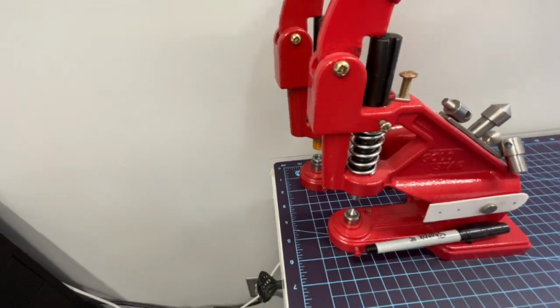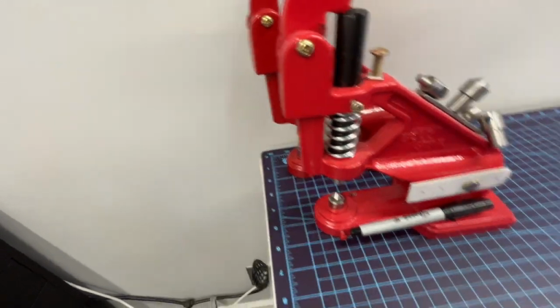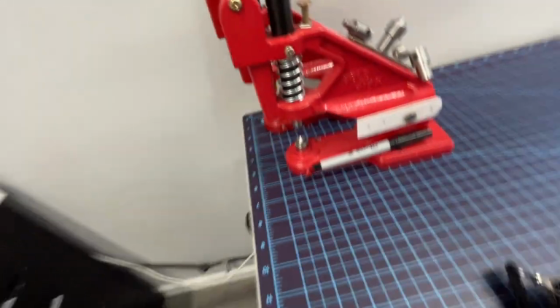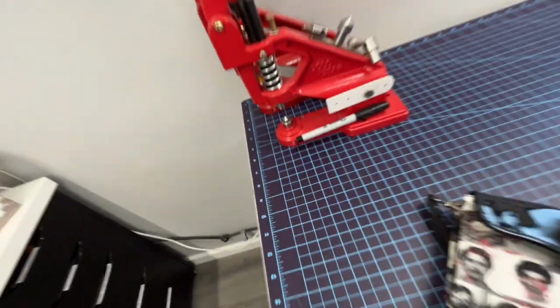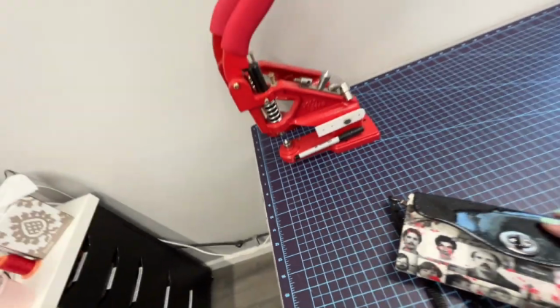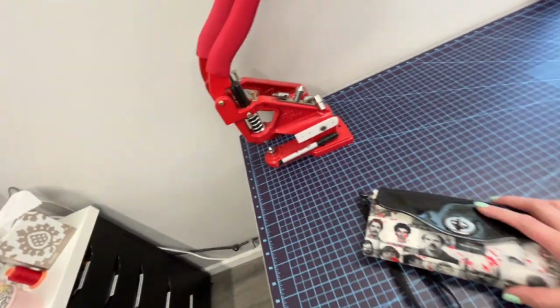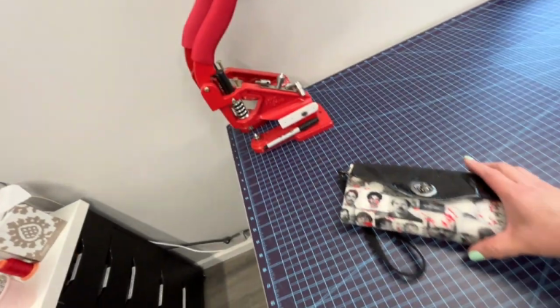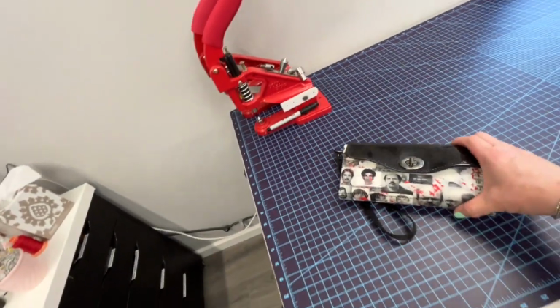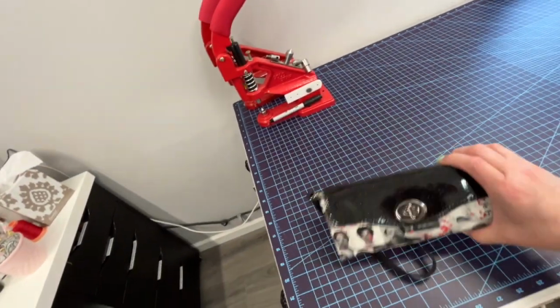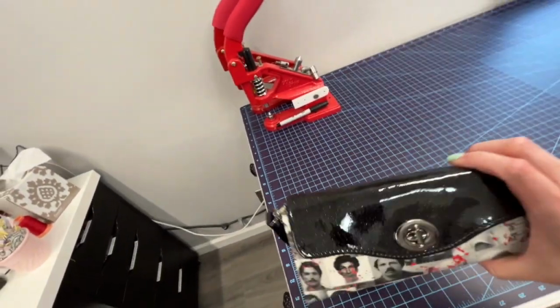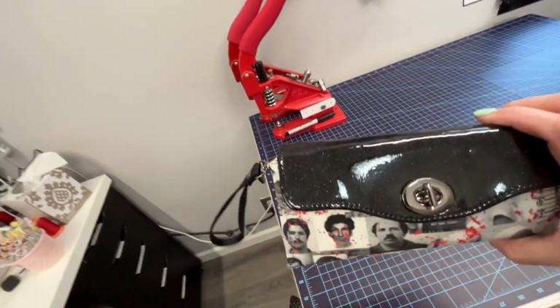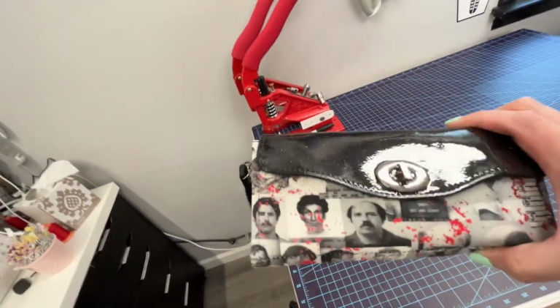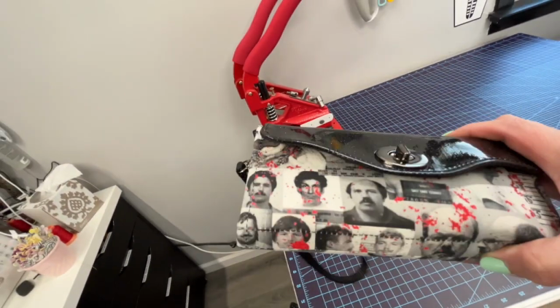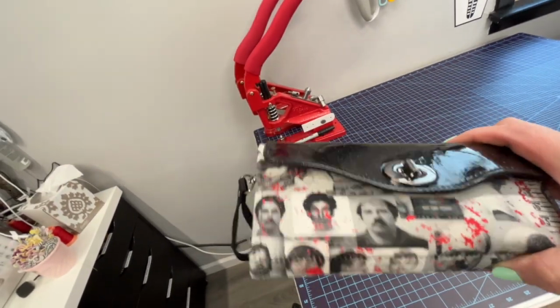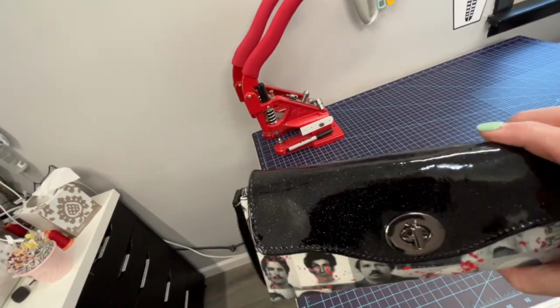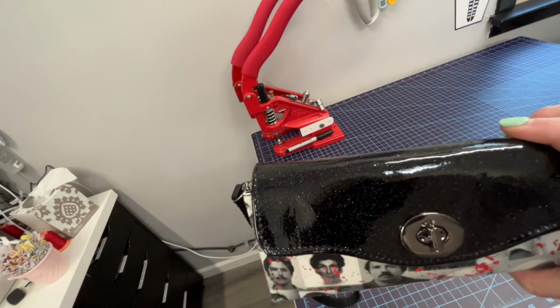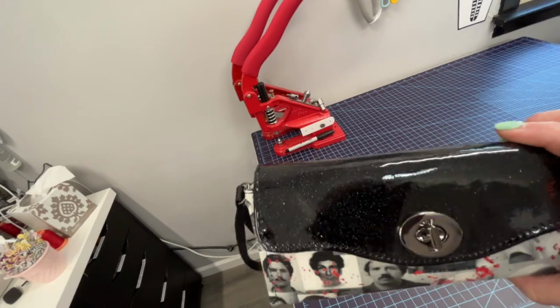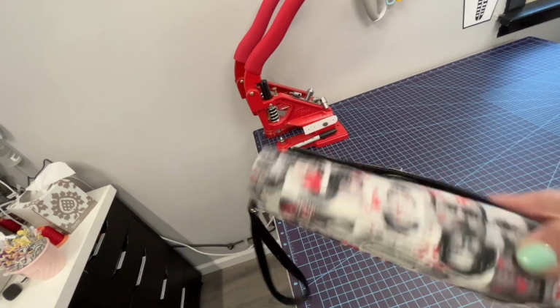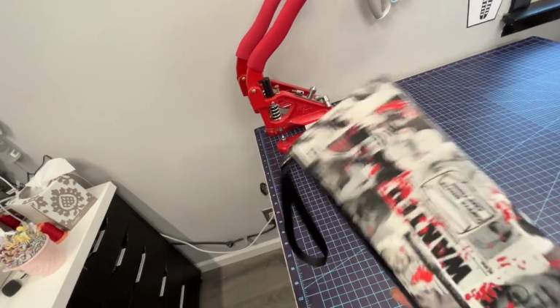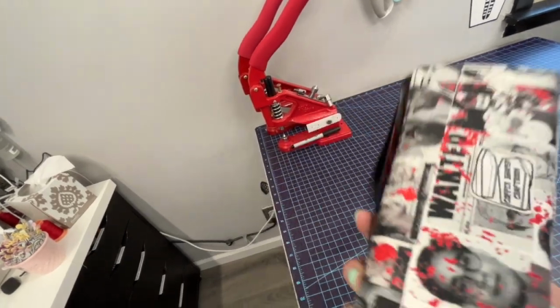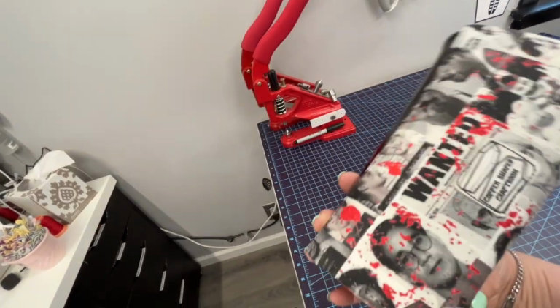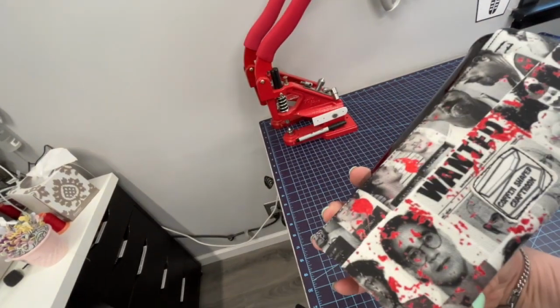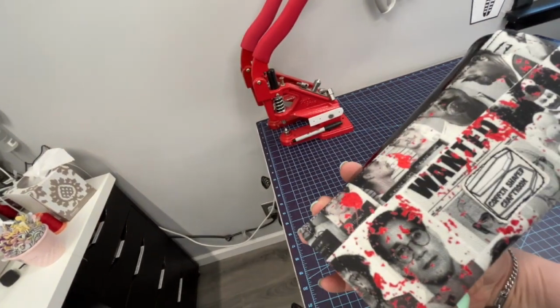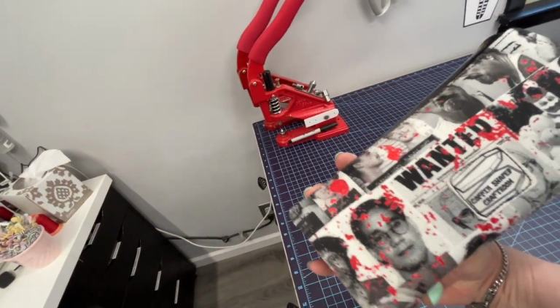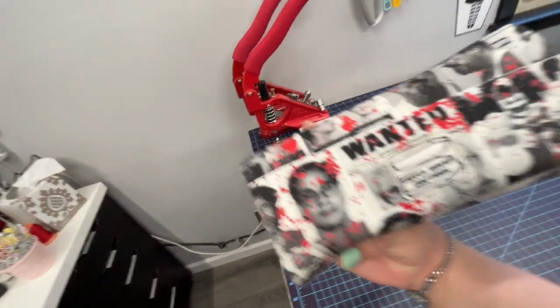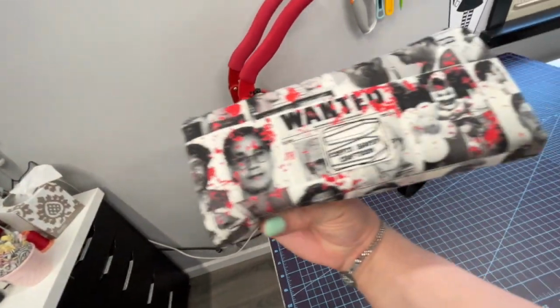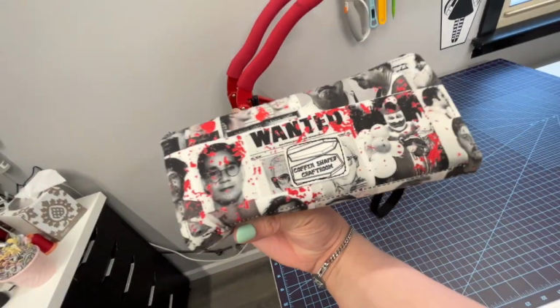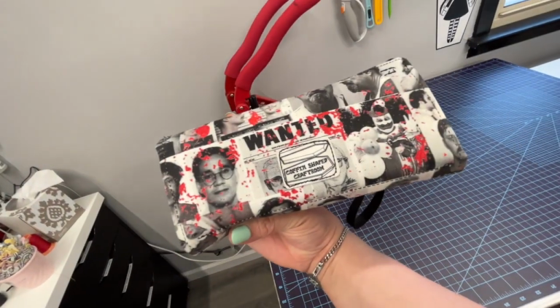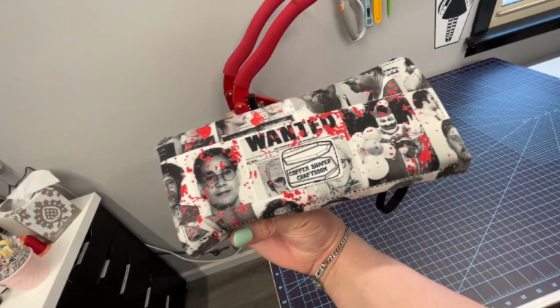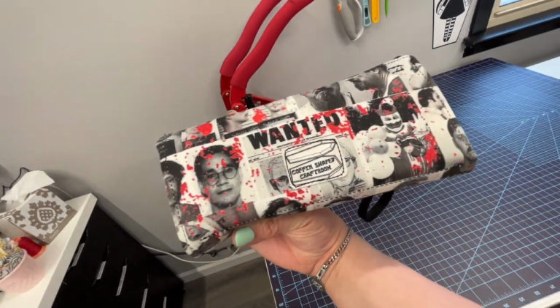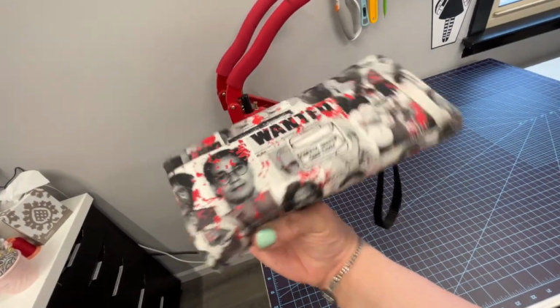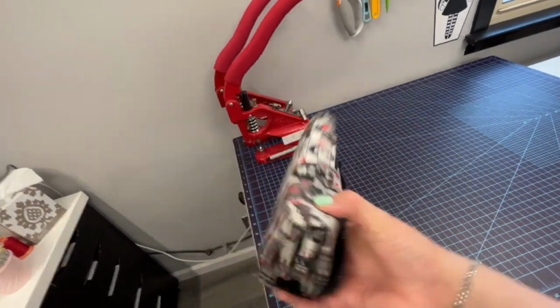This was the last project that I worked on — just a quick wallet with my logo on it.